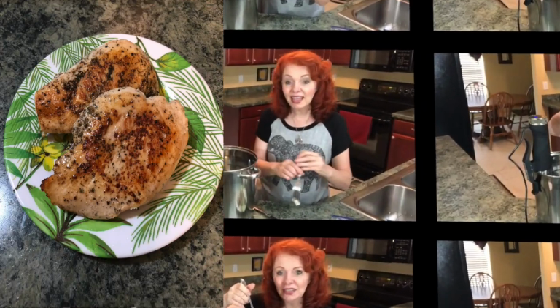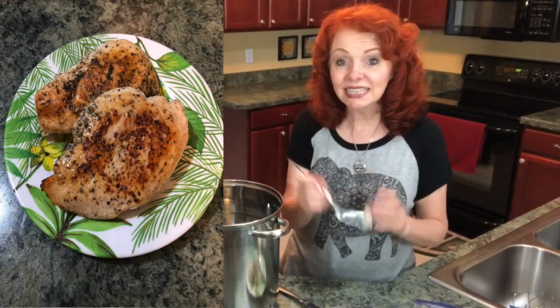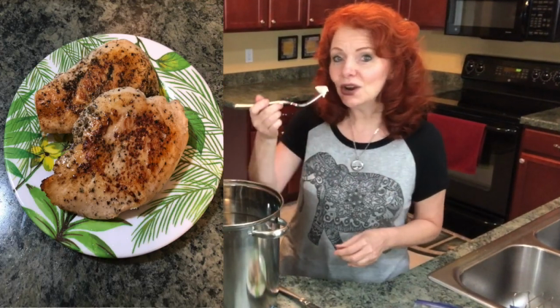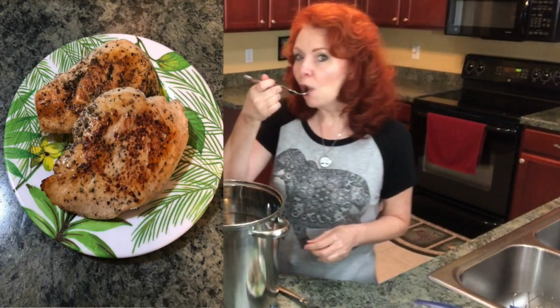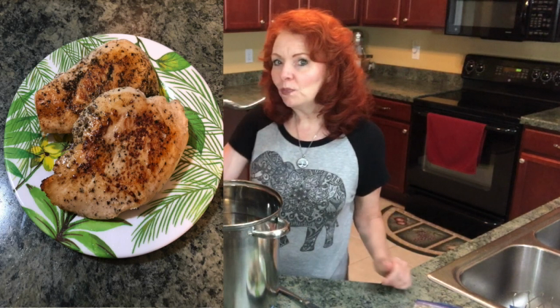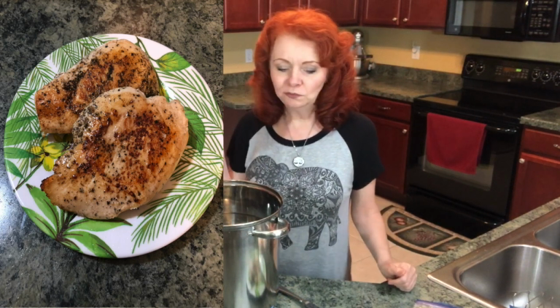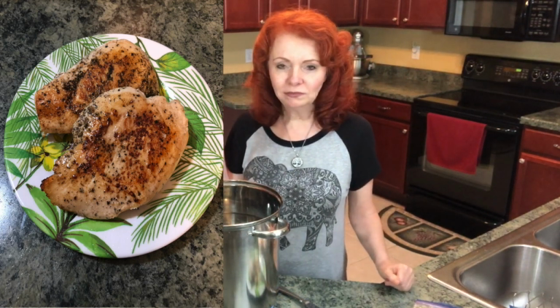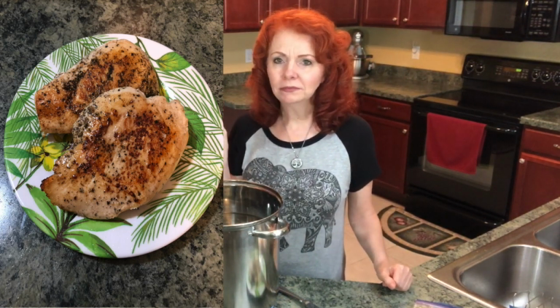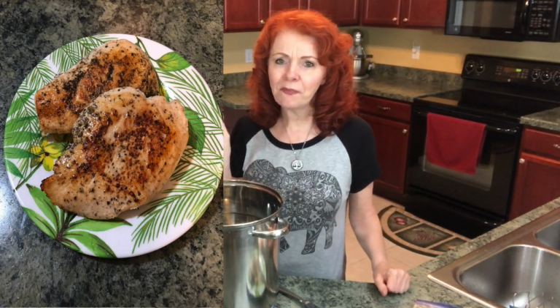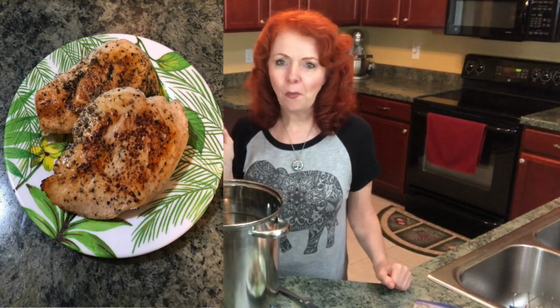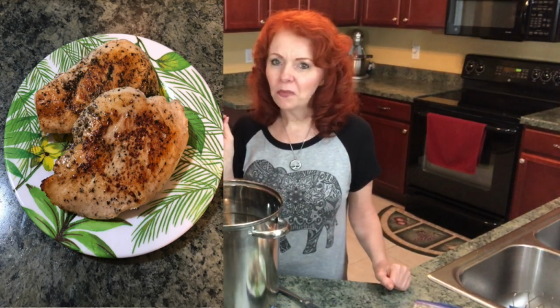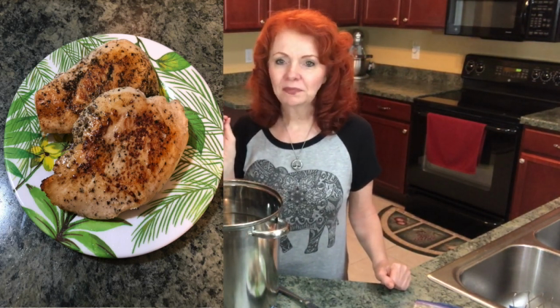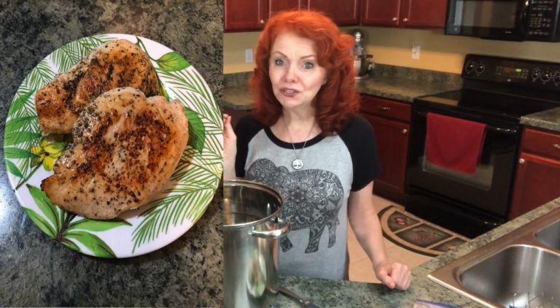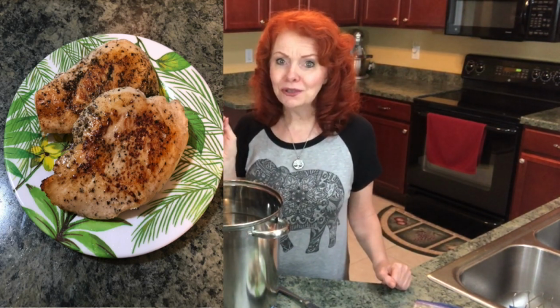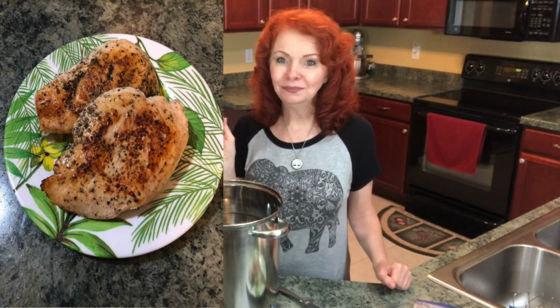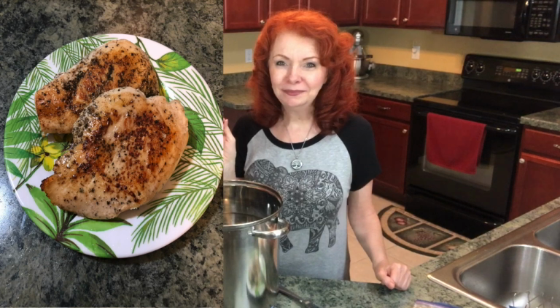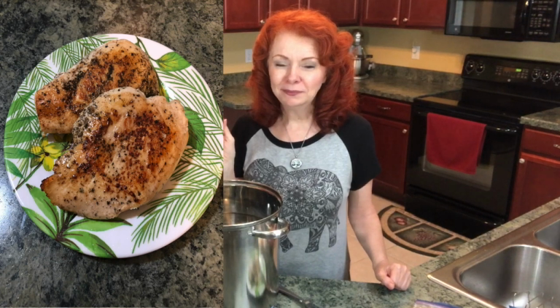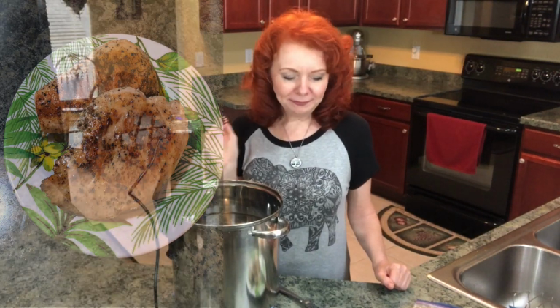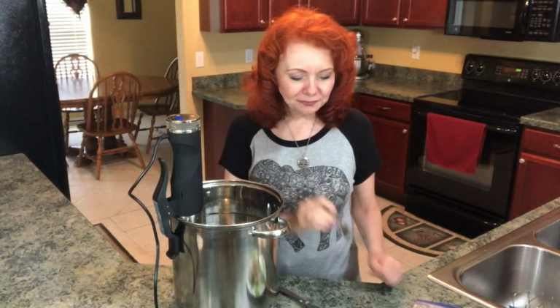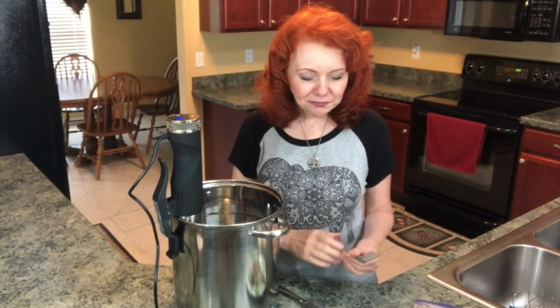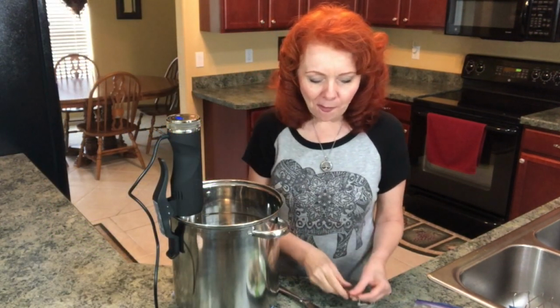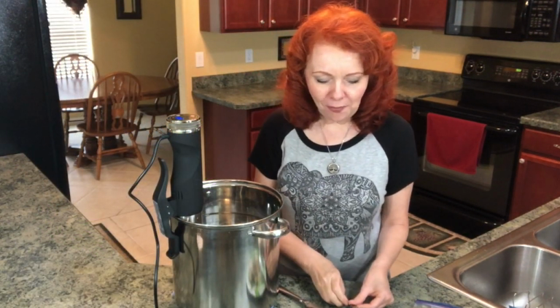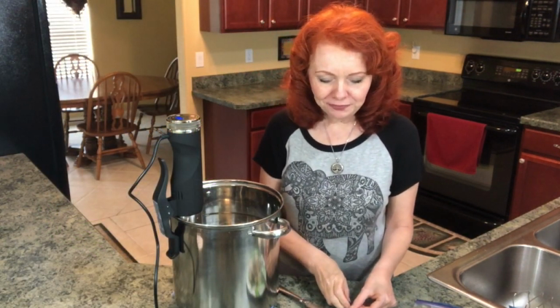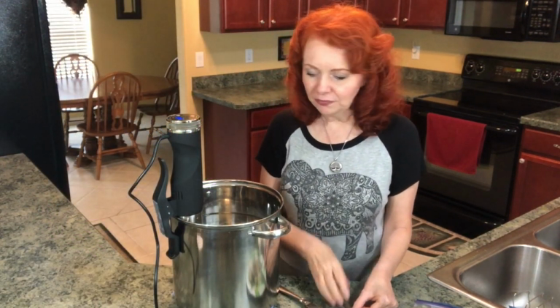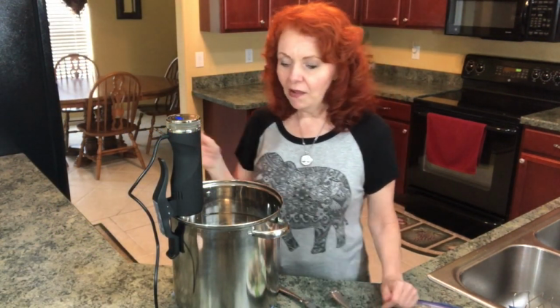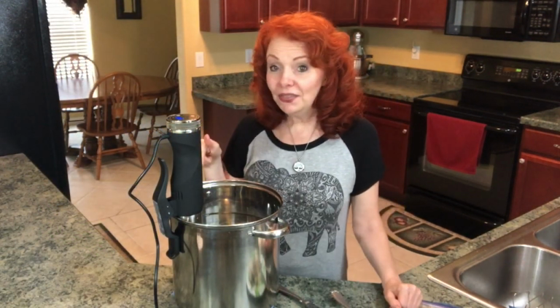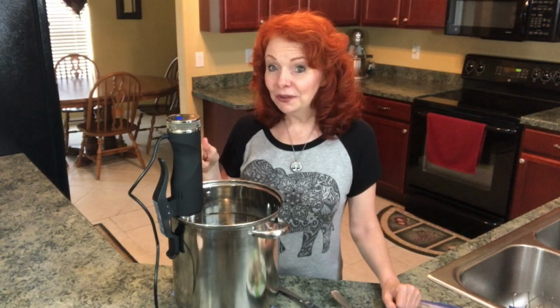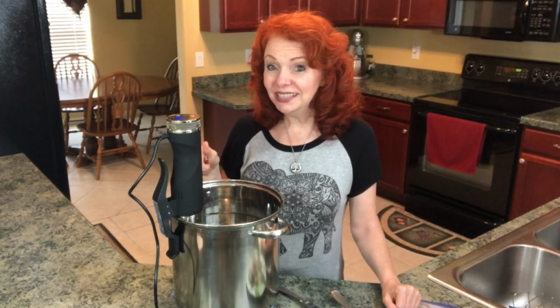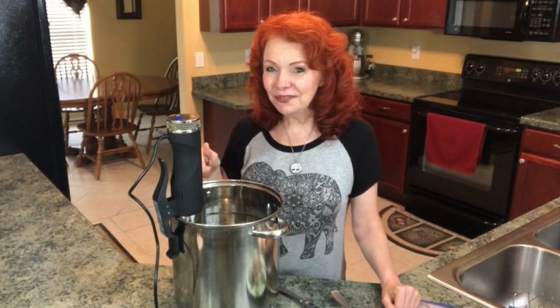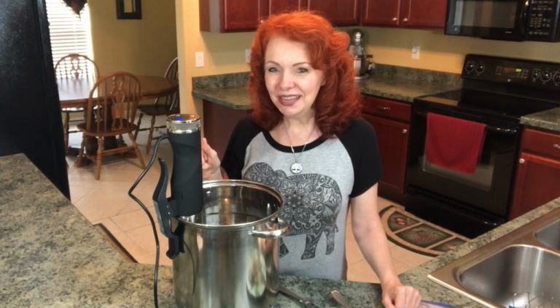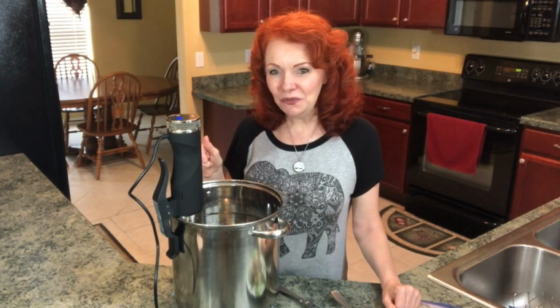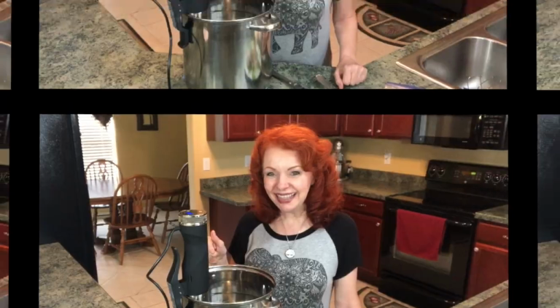Nice and tender. Mmm, that is so good. I think I'm really going to love cooking the sous vide method.